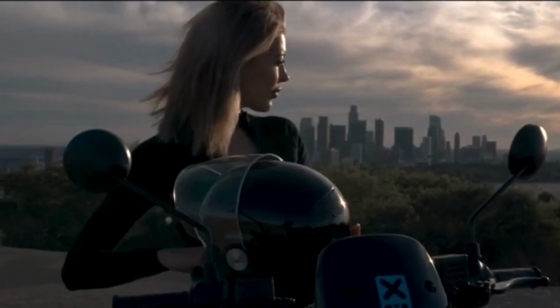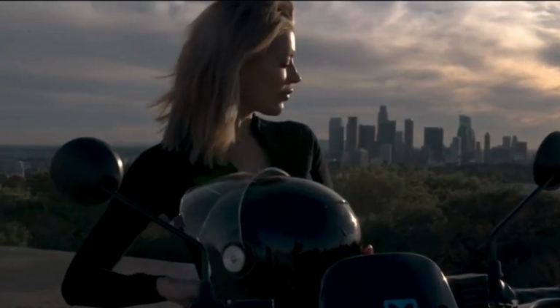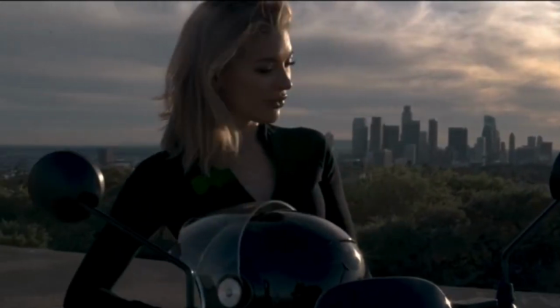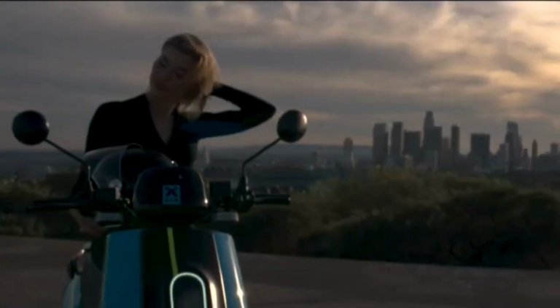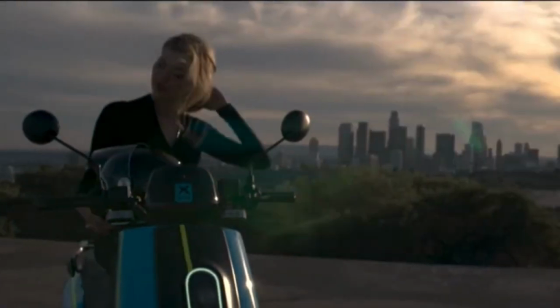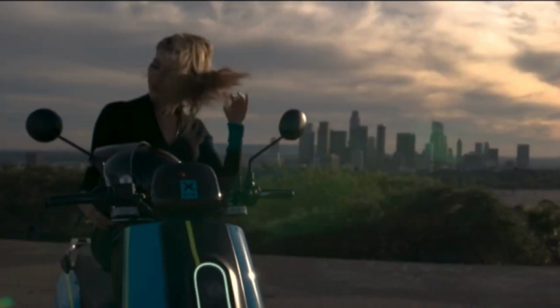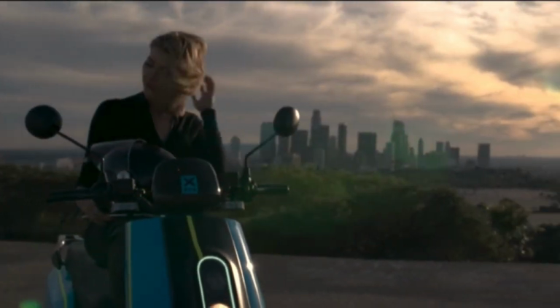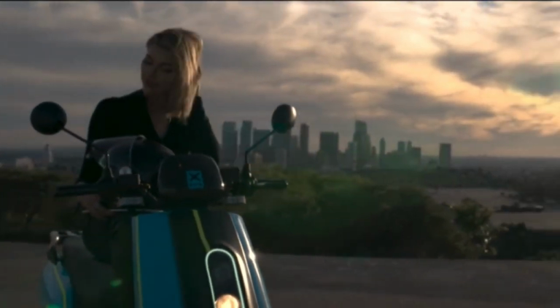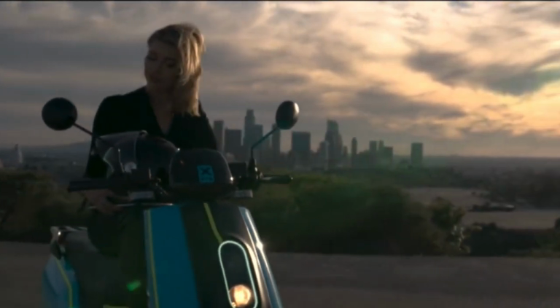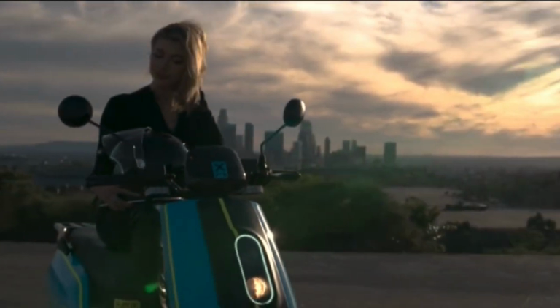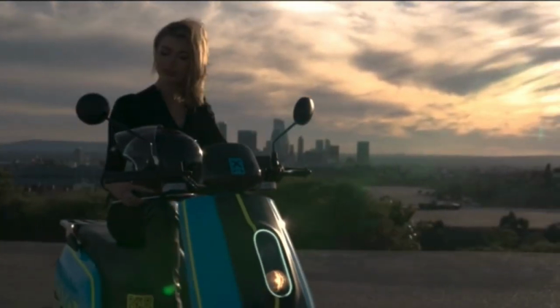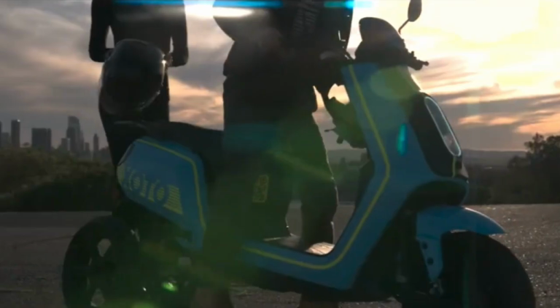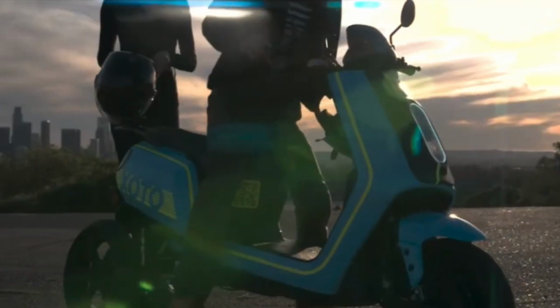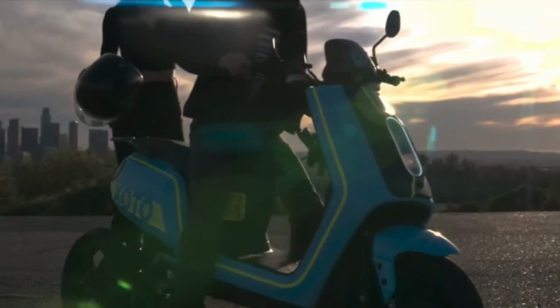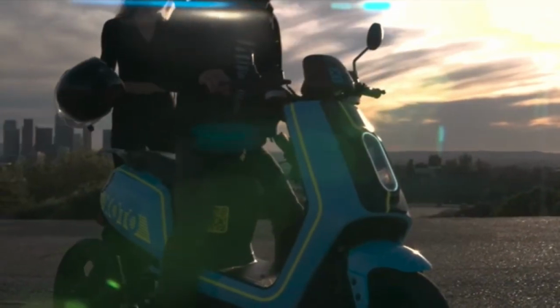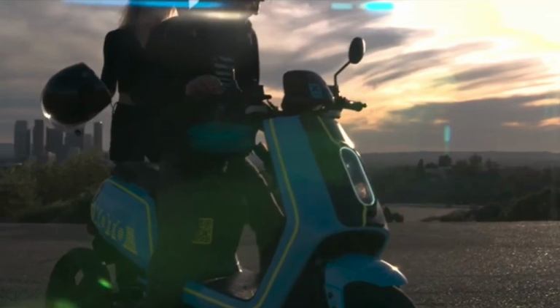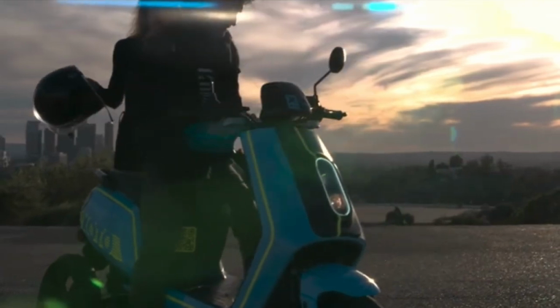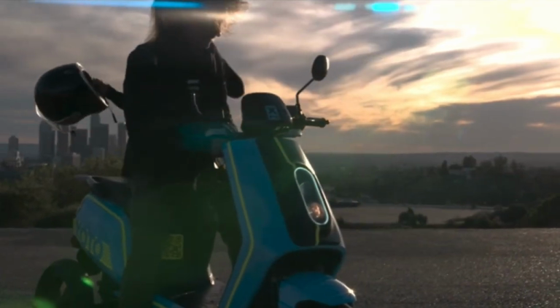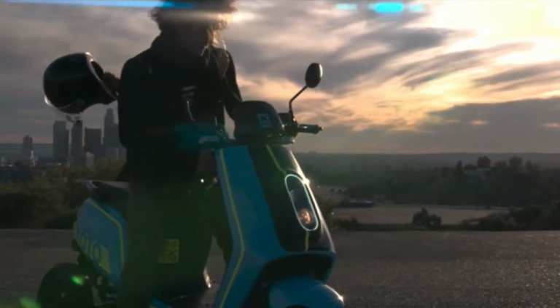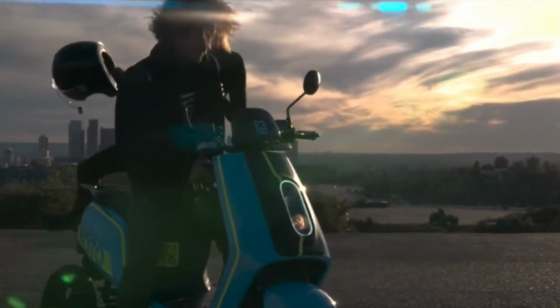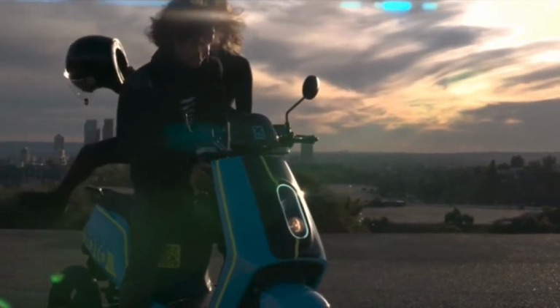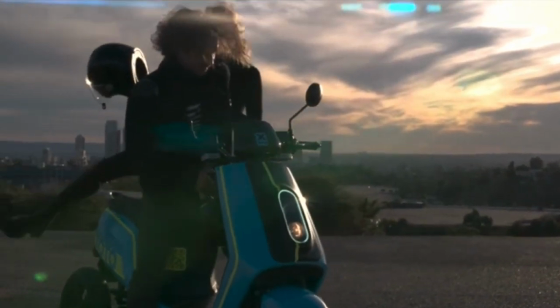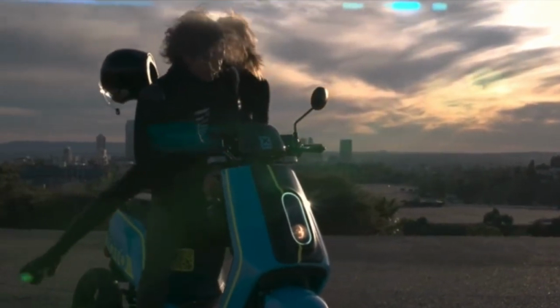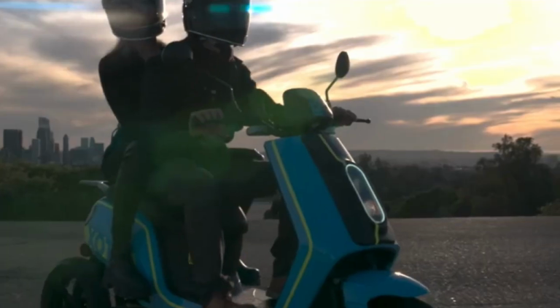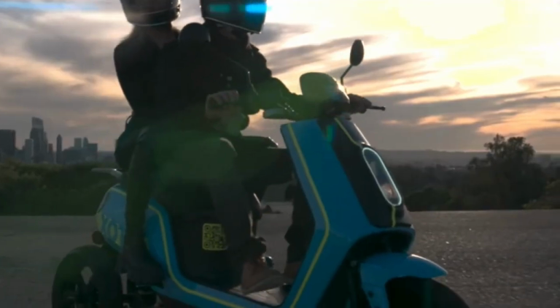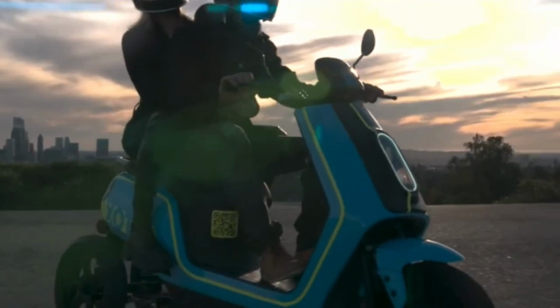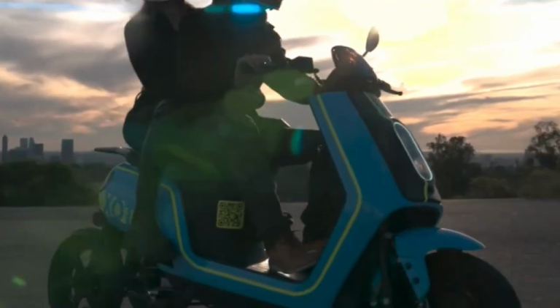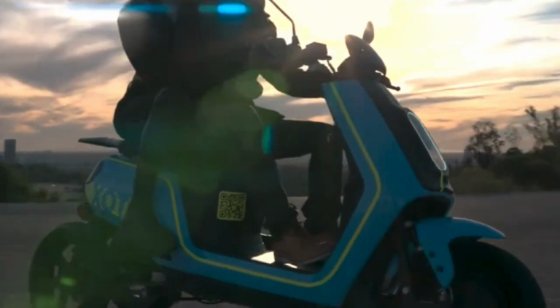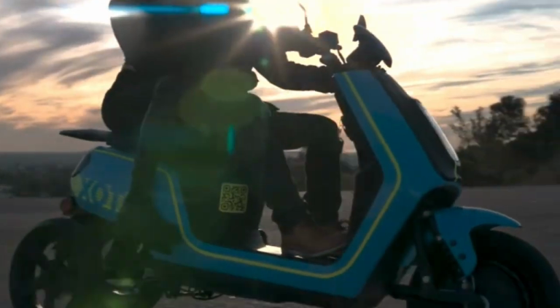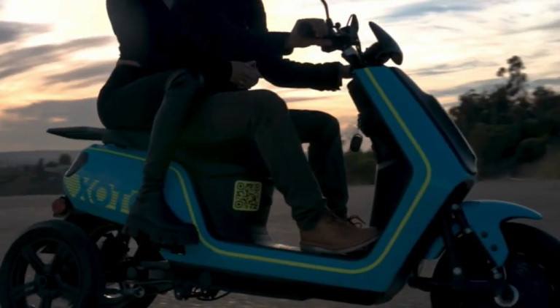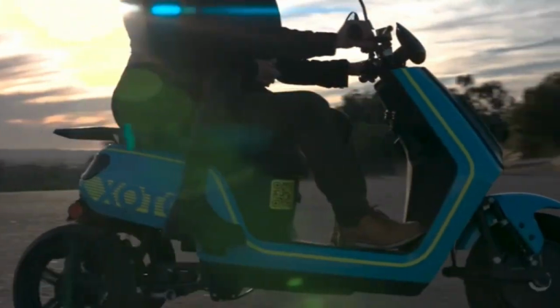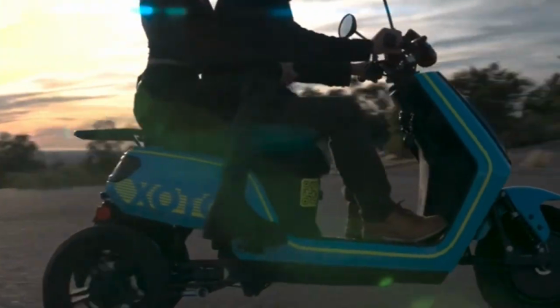It has a pair of removable batteries that offer a total of 4.3 kilowatt hours of capacity, which is enough for around 90 miles of range, or 145 kilometers, at modest speeds. The Founders Edition is priced at $7,499.